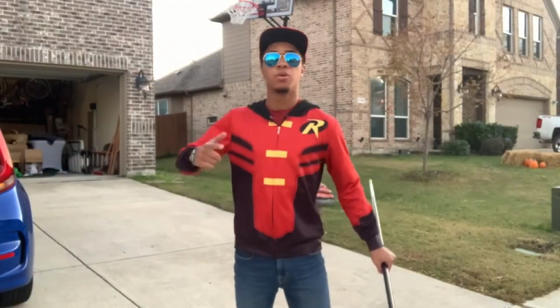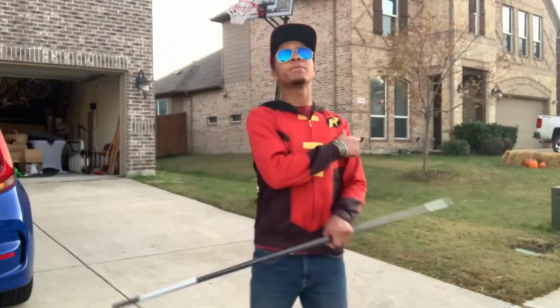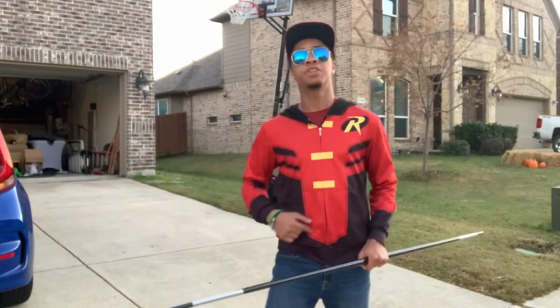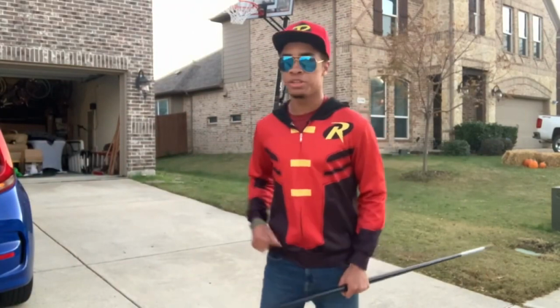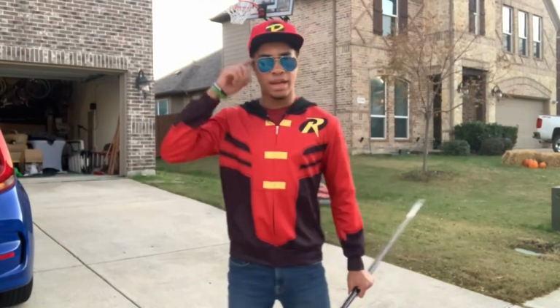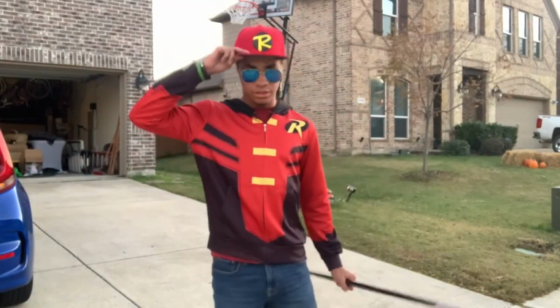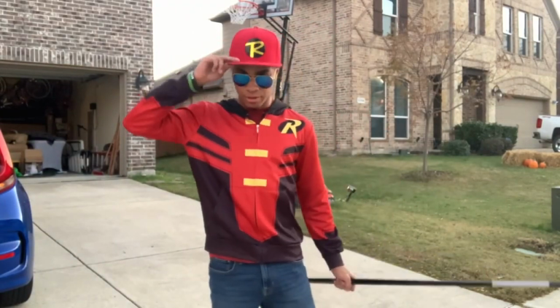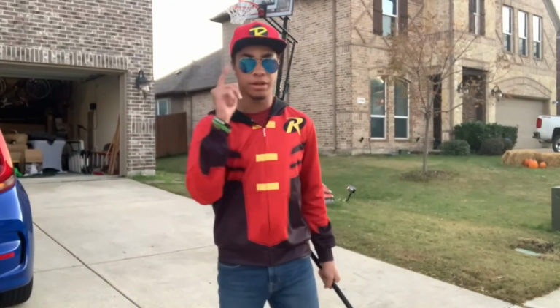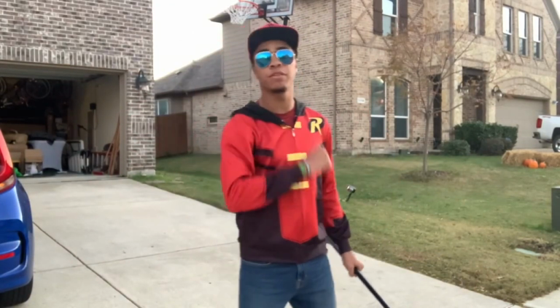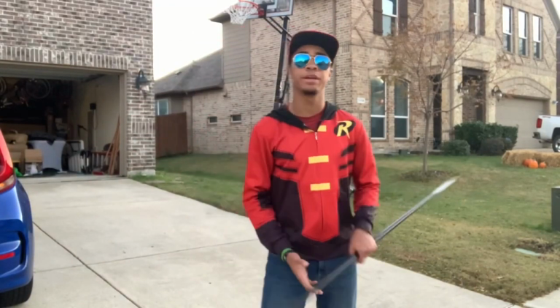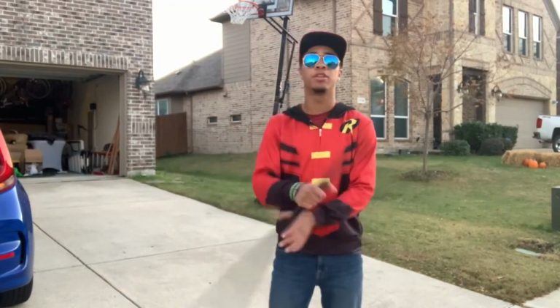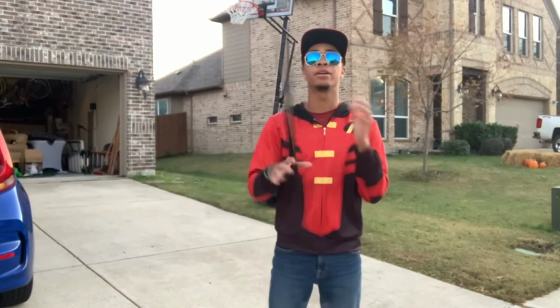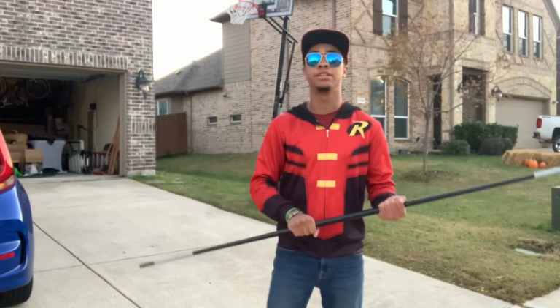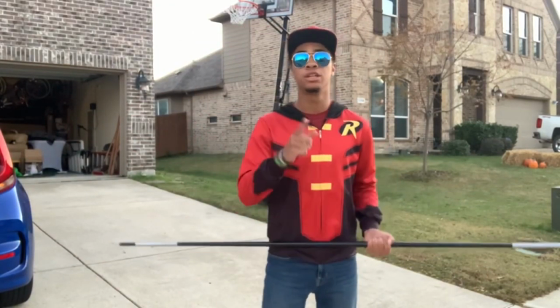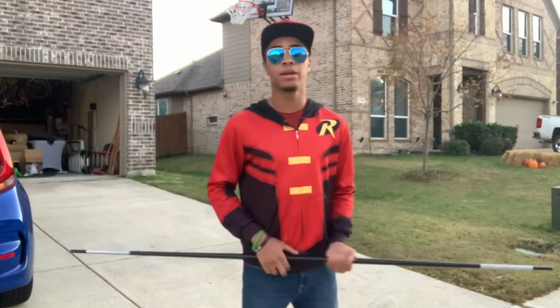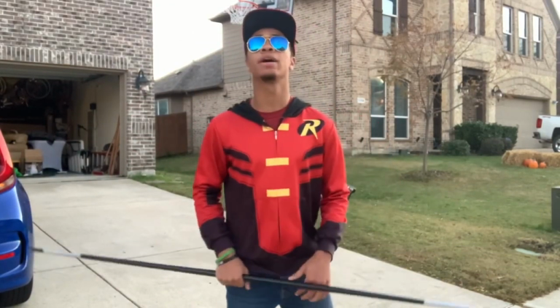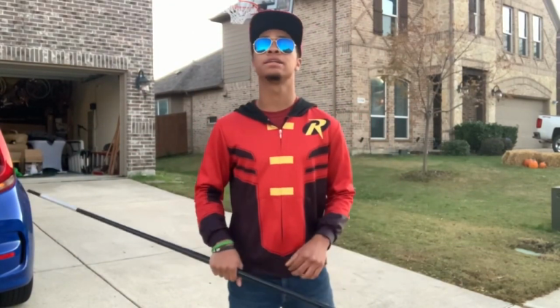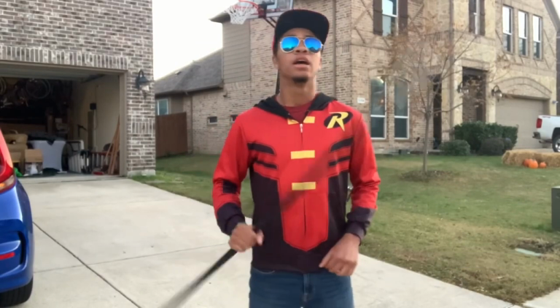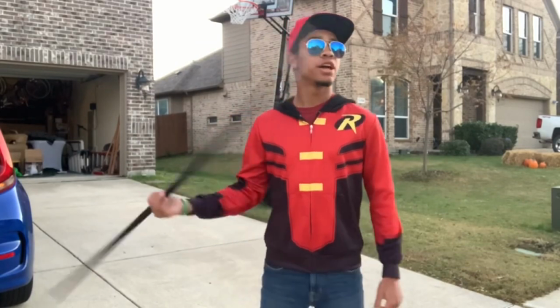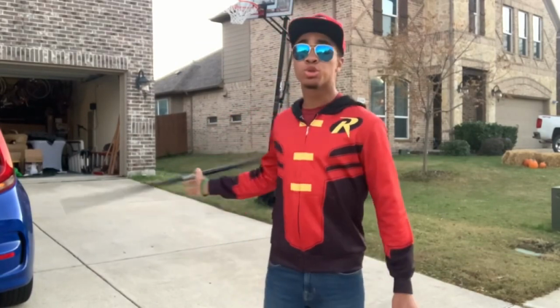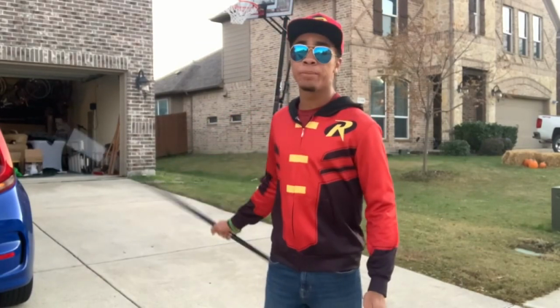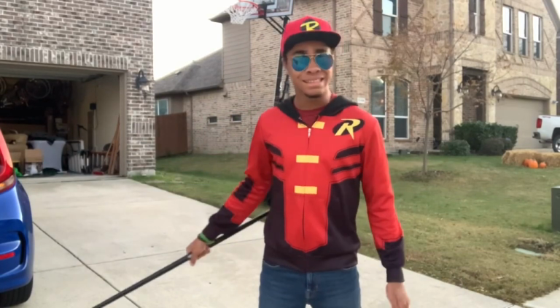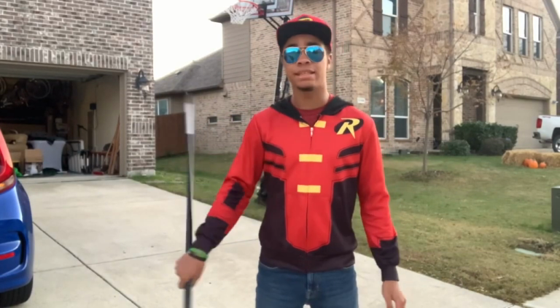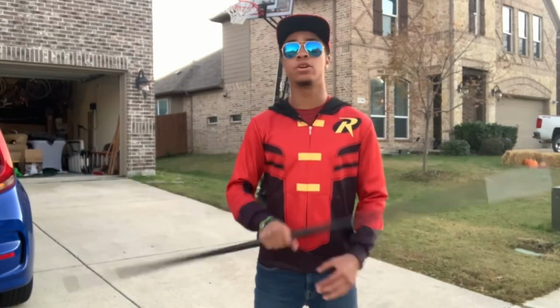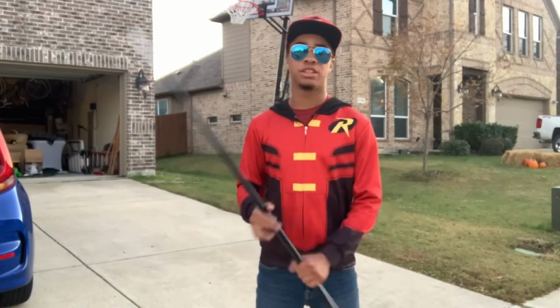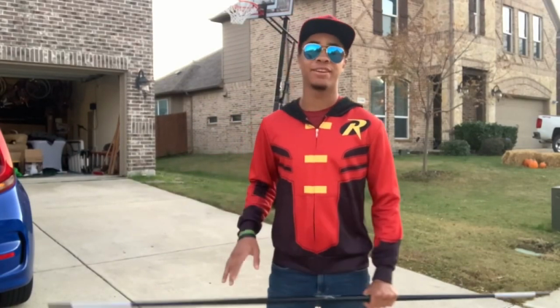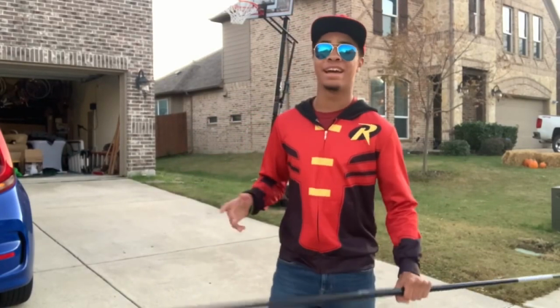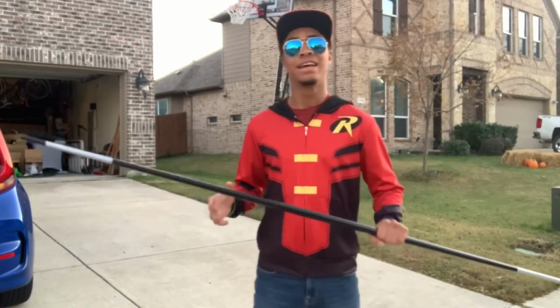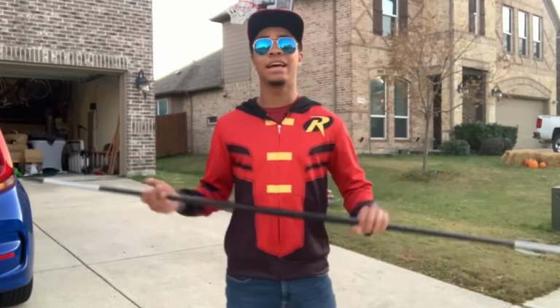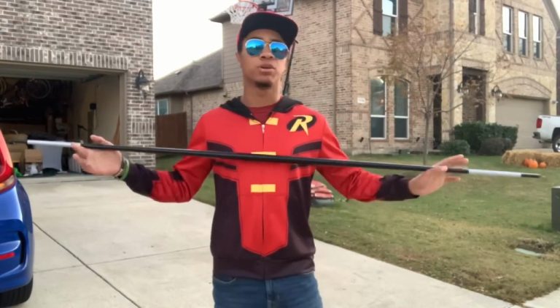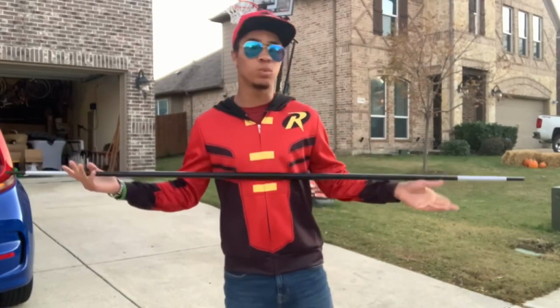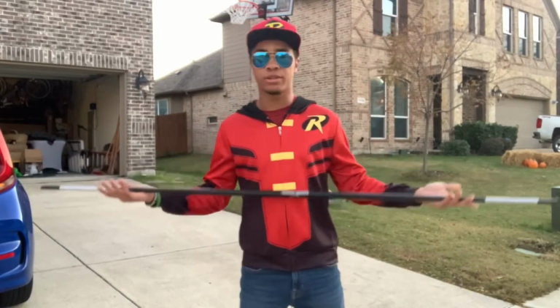What's up guys, it's the old ninja, one aviators and super crap, bringing you another video here on the Modern Ninja channel. It's another tutorial mini series here on the channel, and today — this week — we're gonna be doing bow staff.